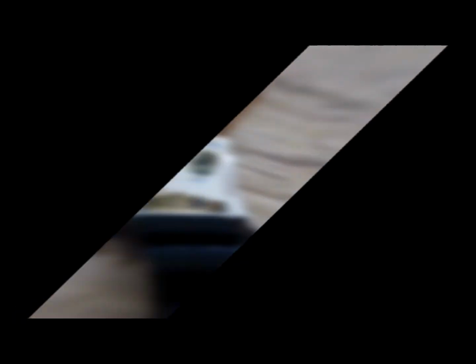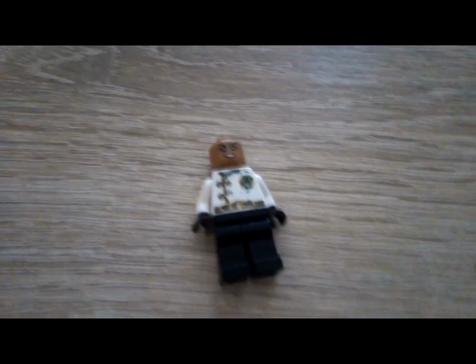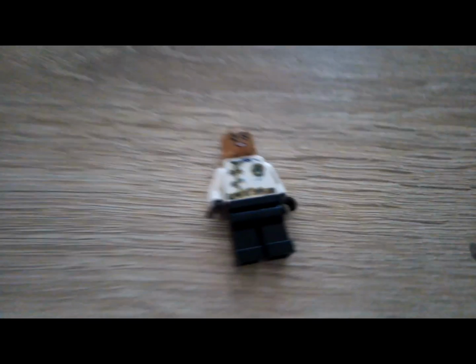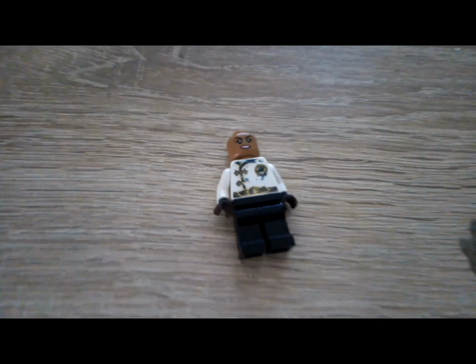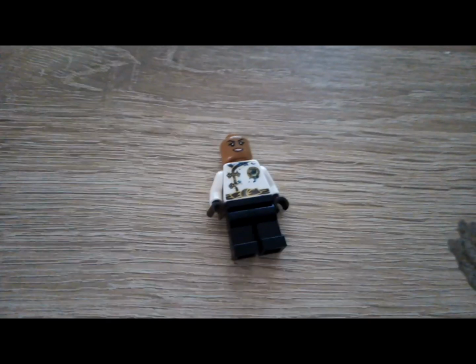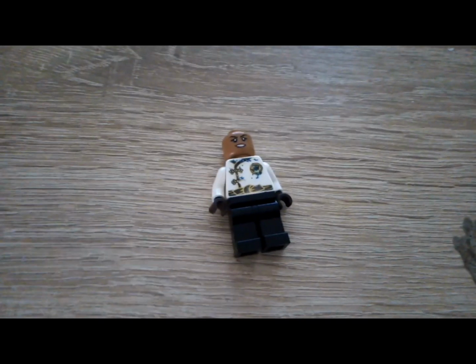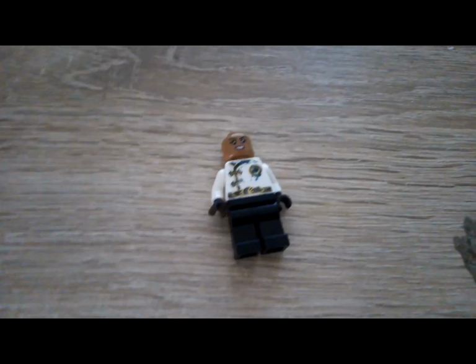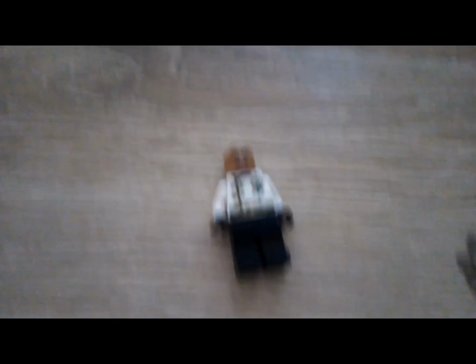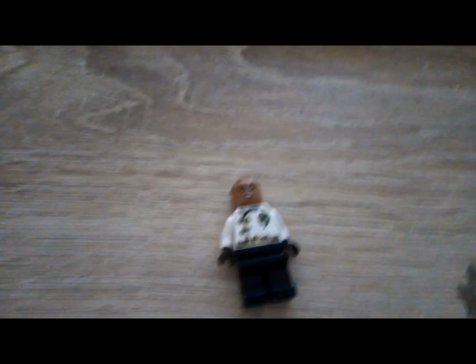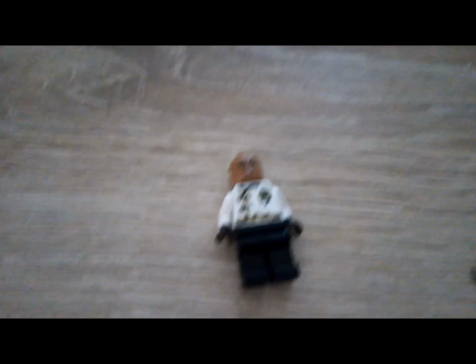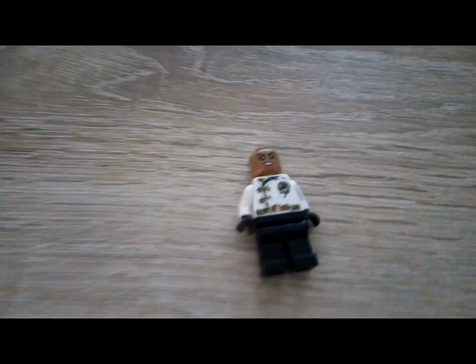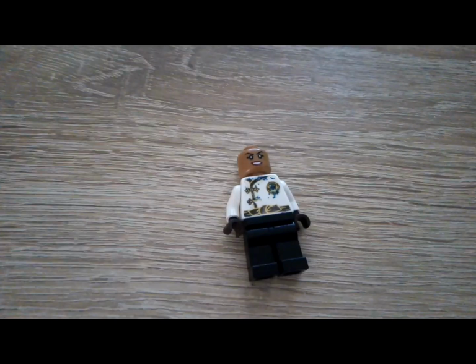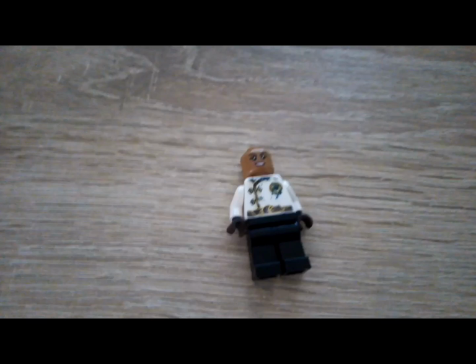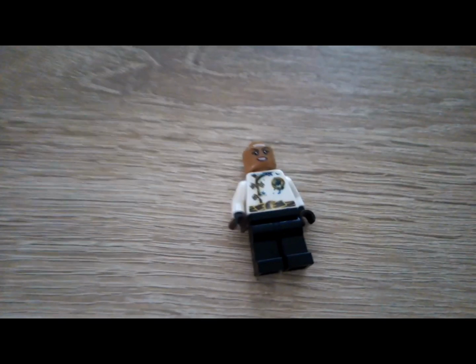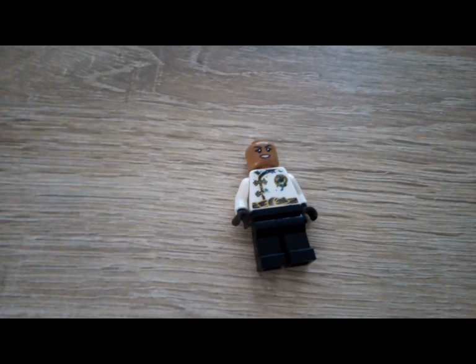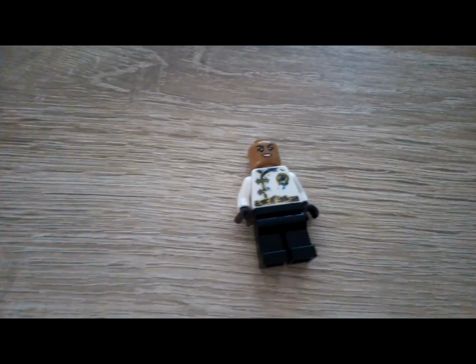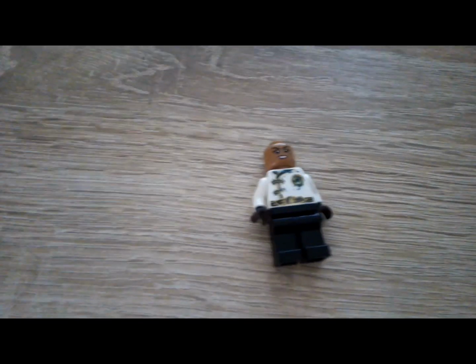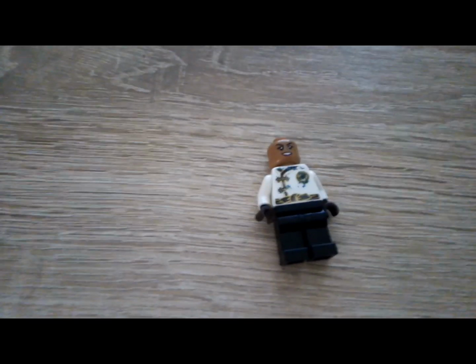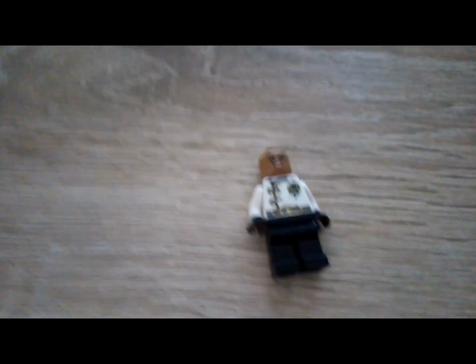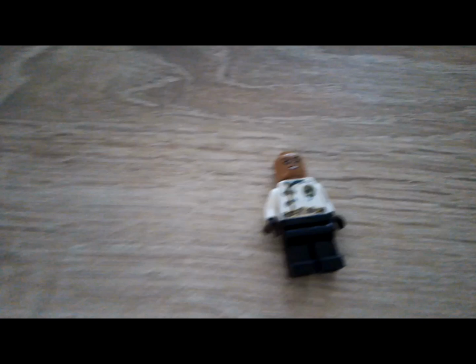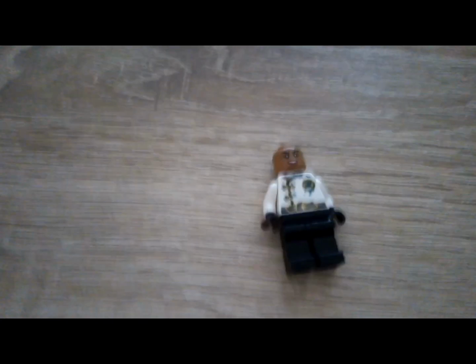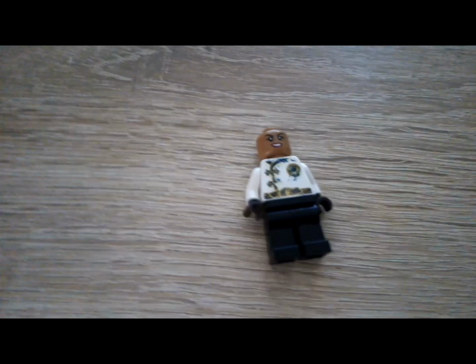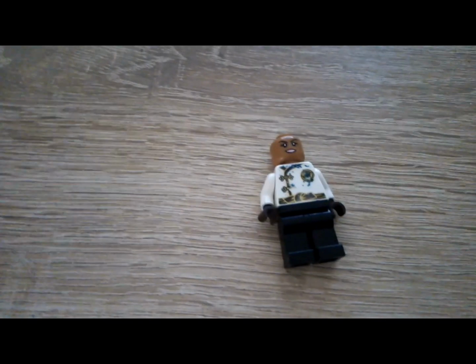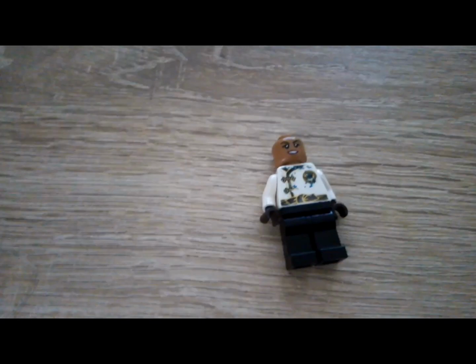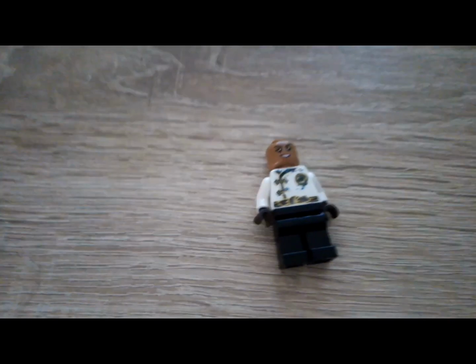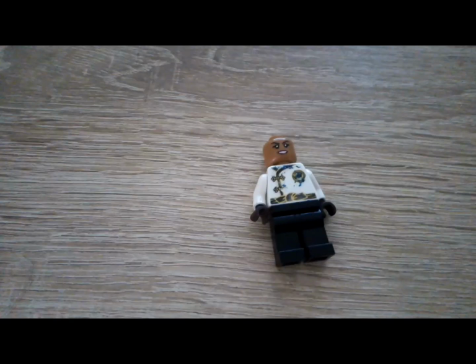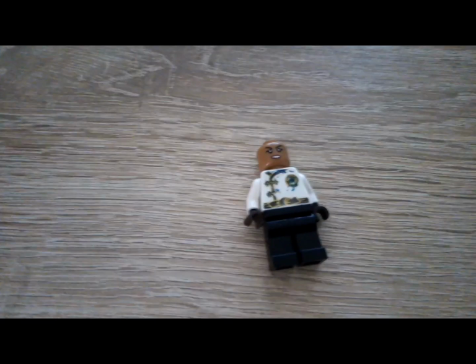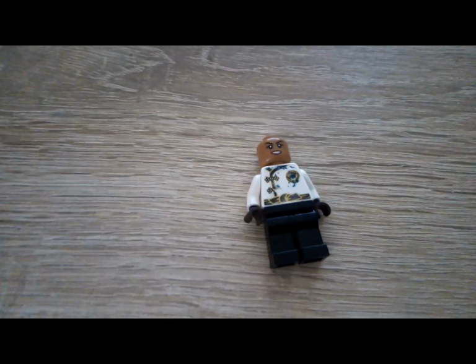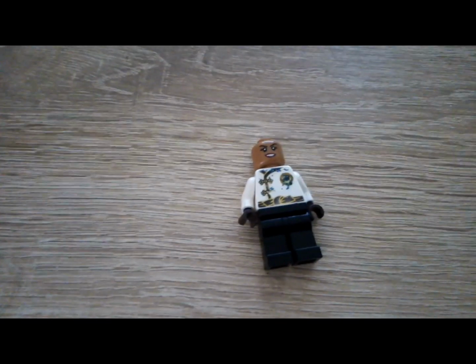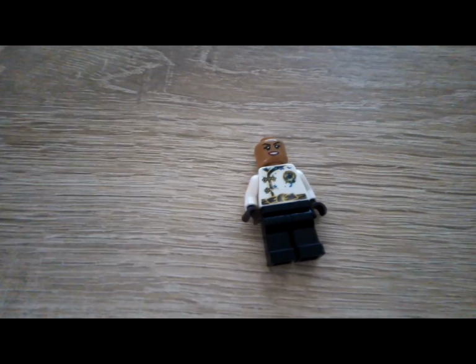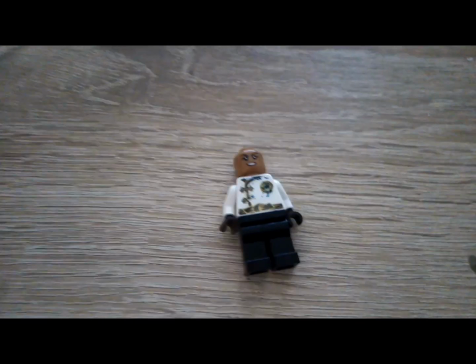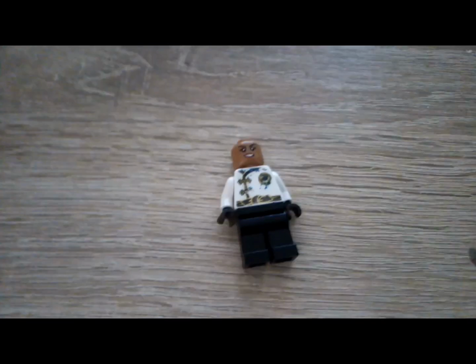Yo, what's up guys, welcome back to my YouTube channel. Today I'll be showing you how I made some Lego alien dogs and how I made a Lego zombie.